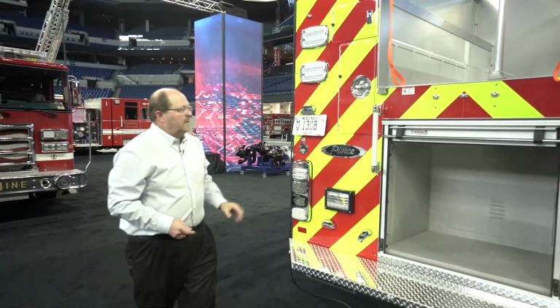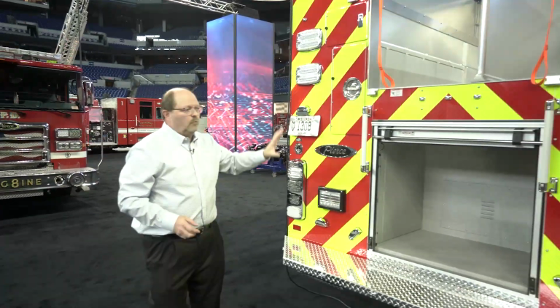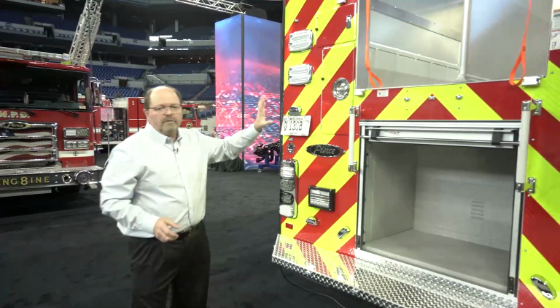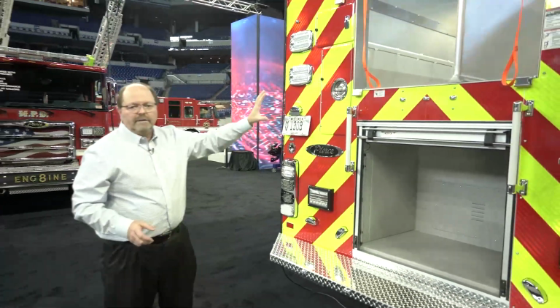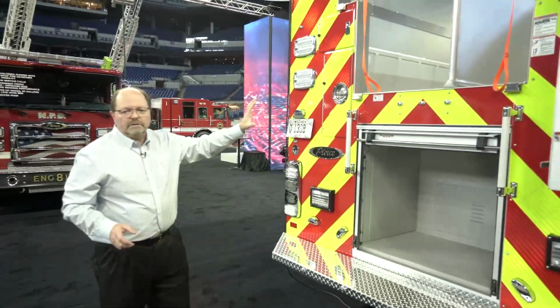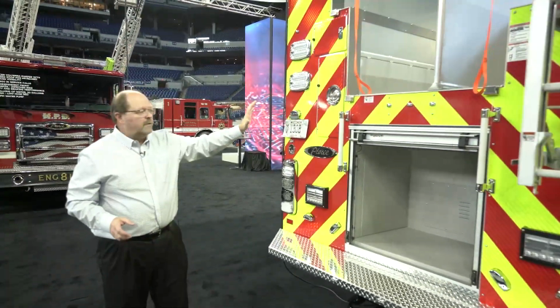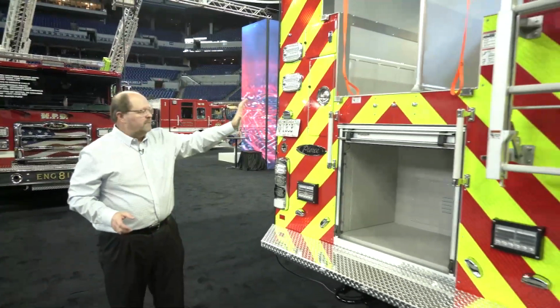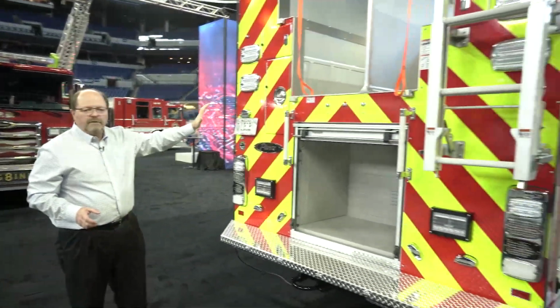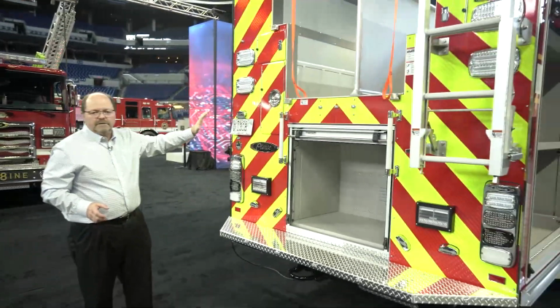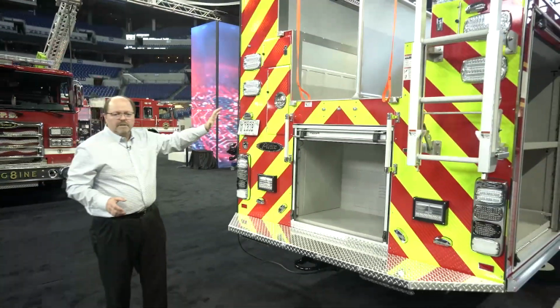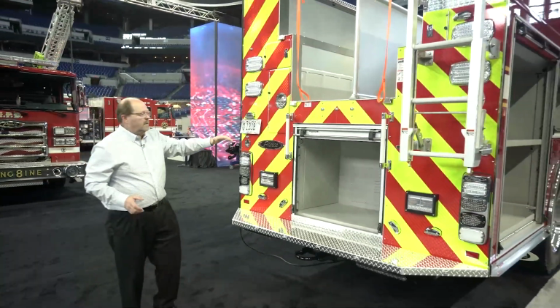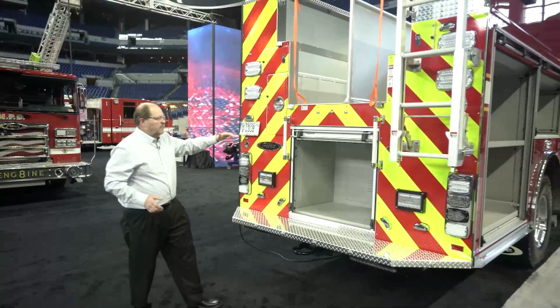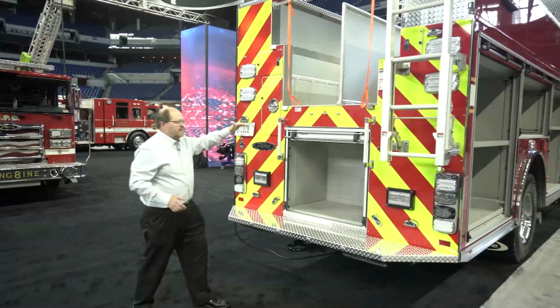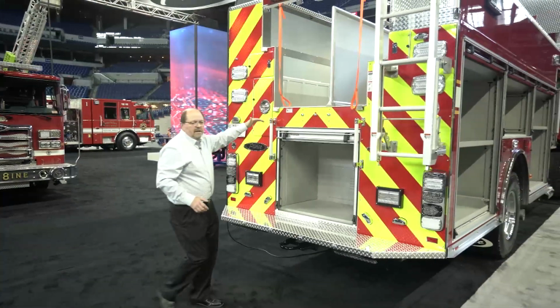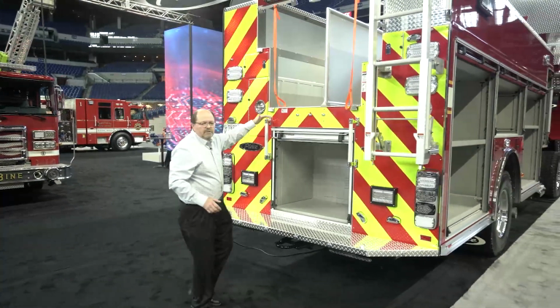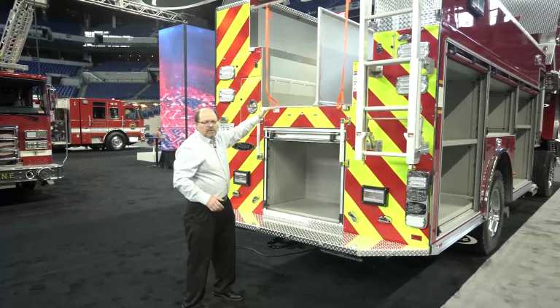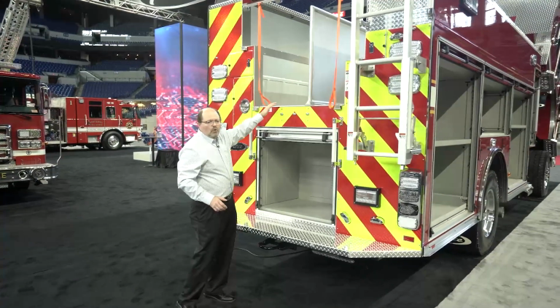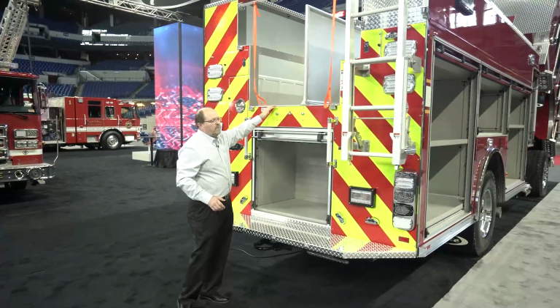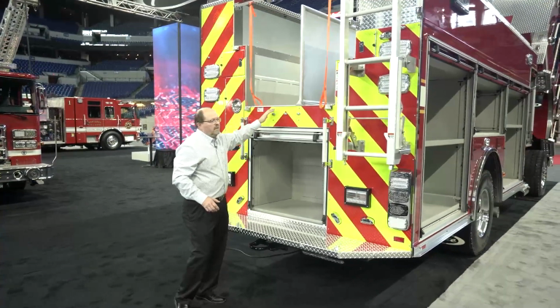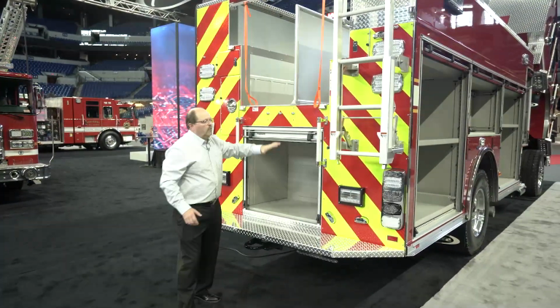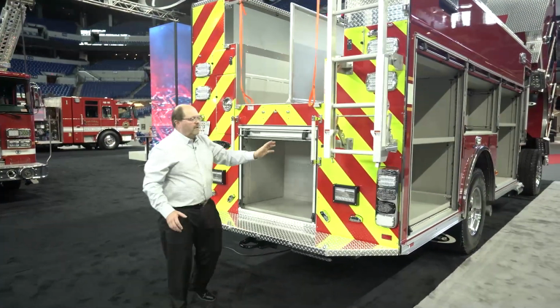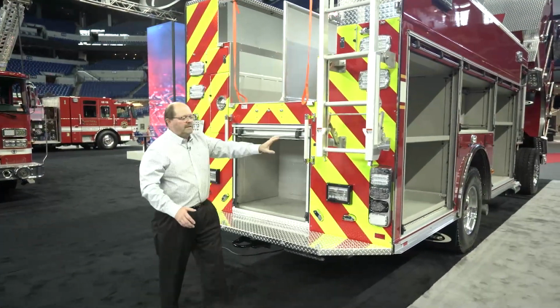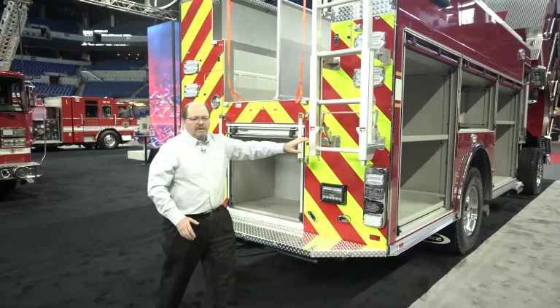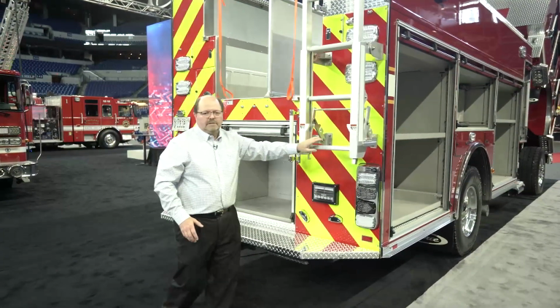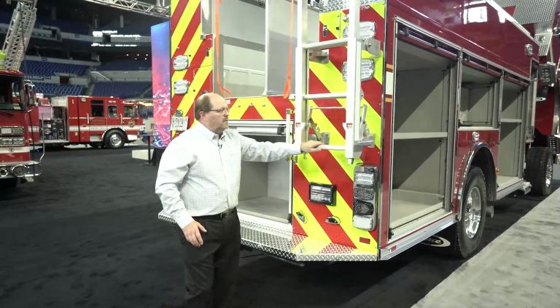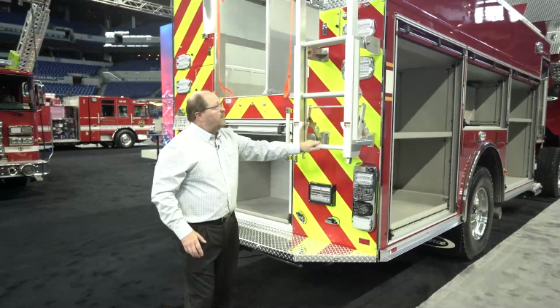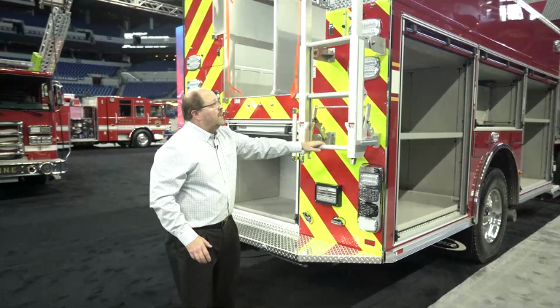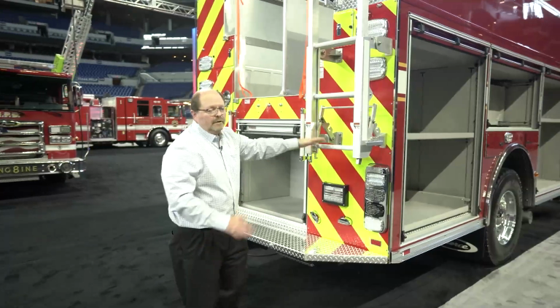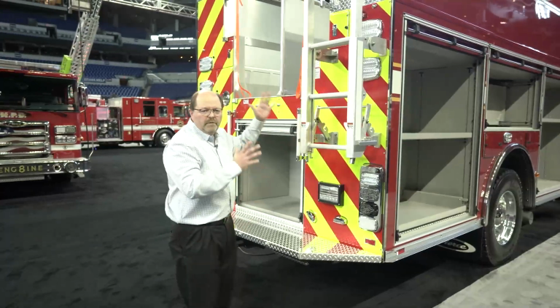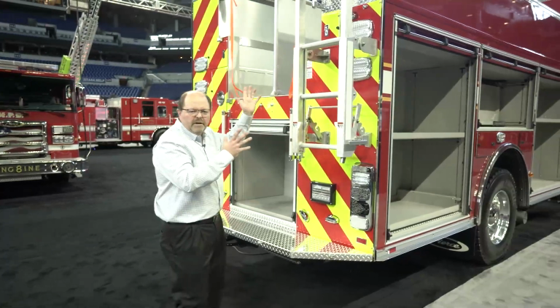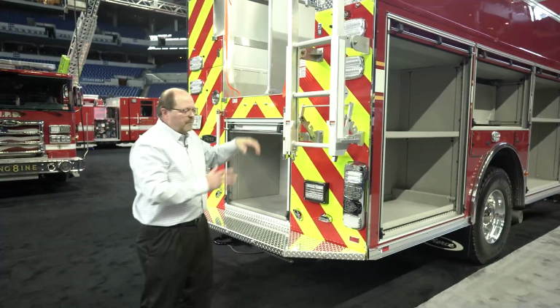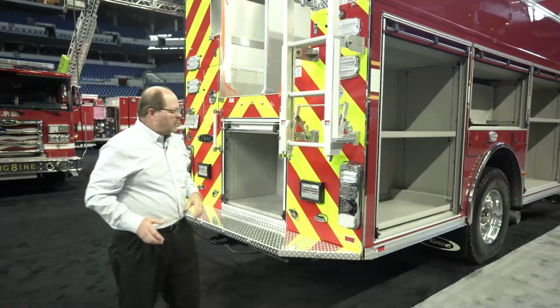The water tank on the truck is 750 gallons. It's stepped to provide a 68-inch low hose bed. We have easy-access ladder to get at the equipment up on top of the truck.